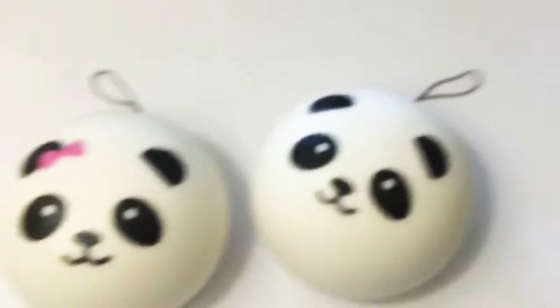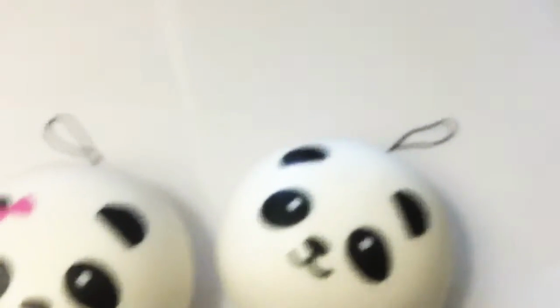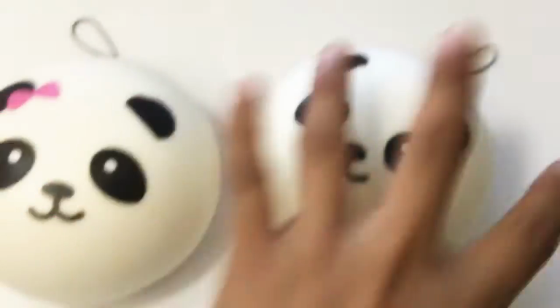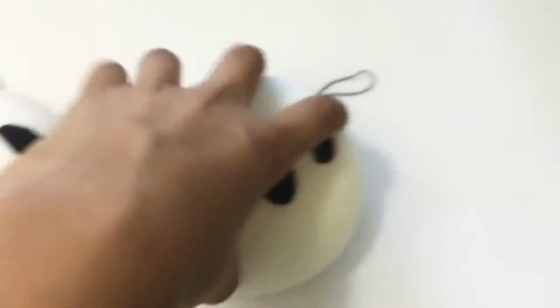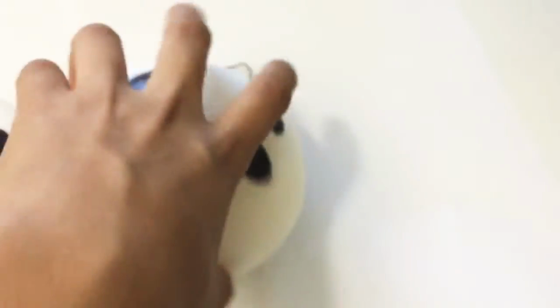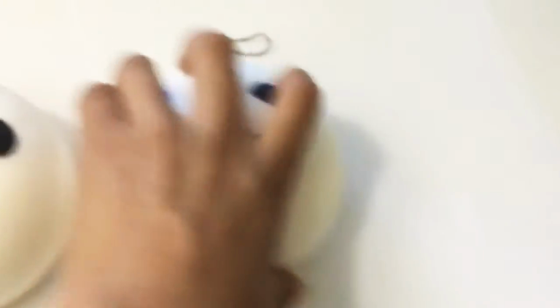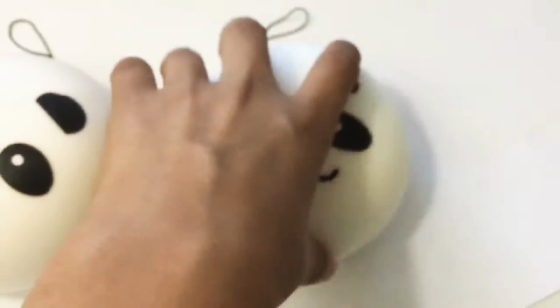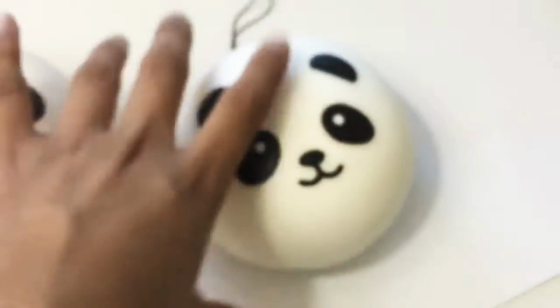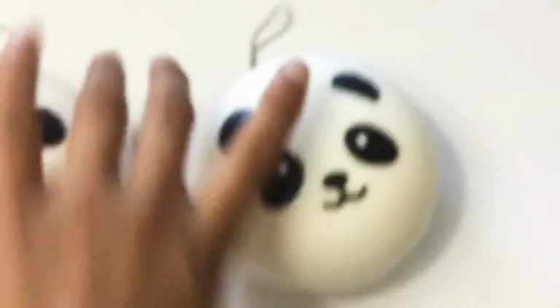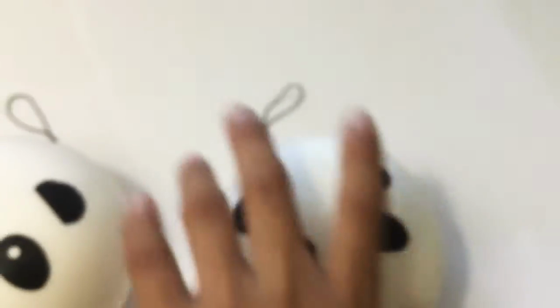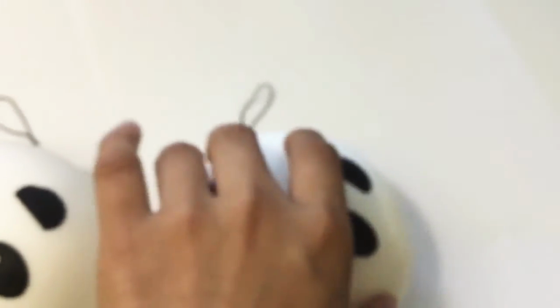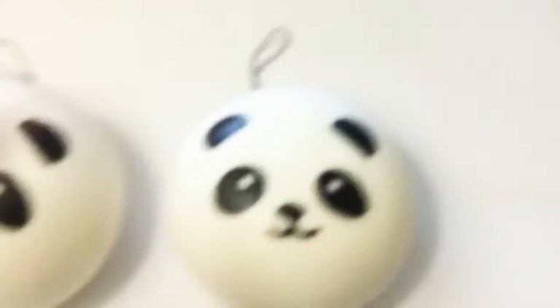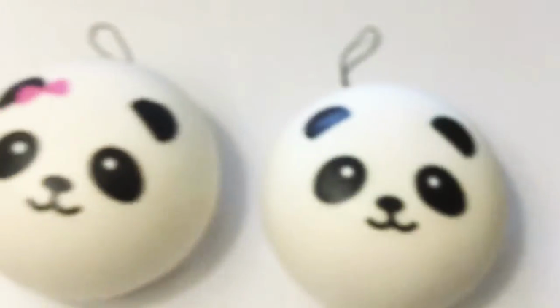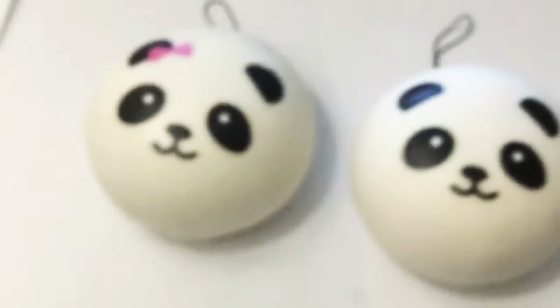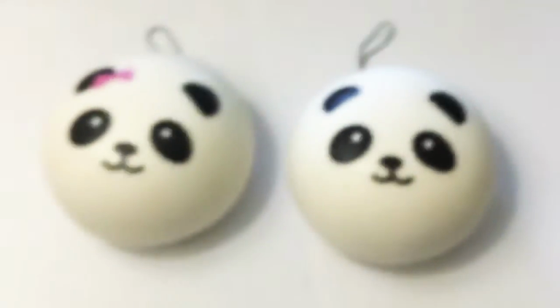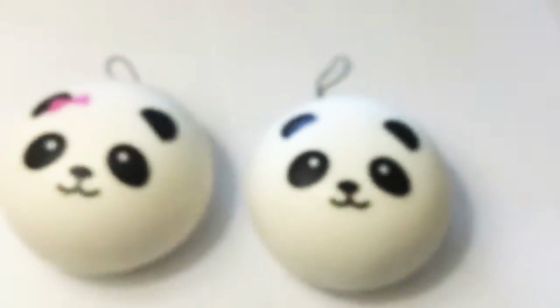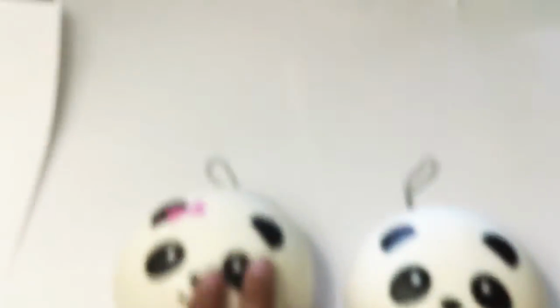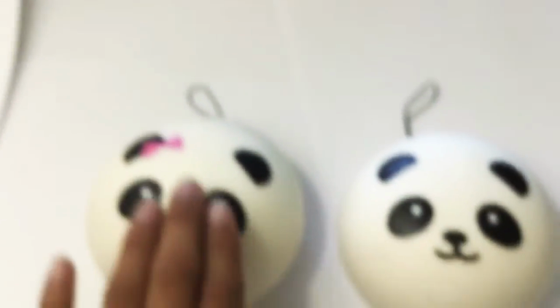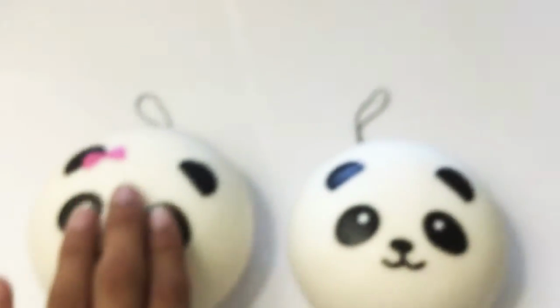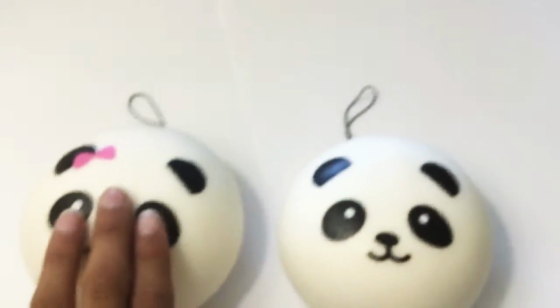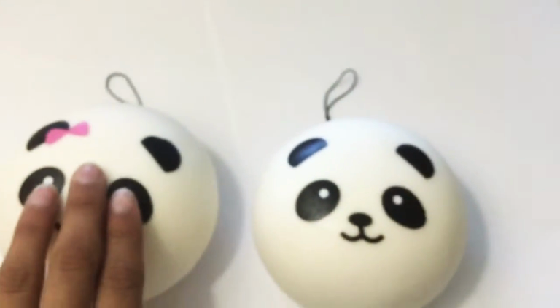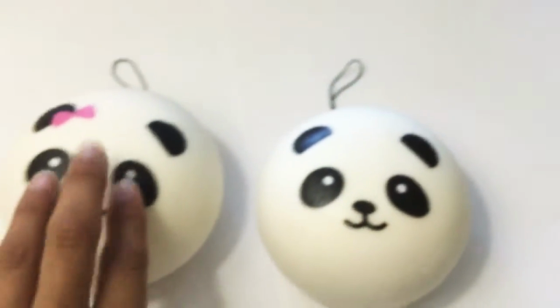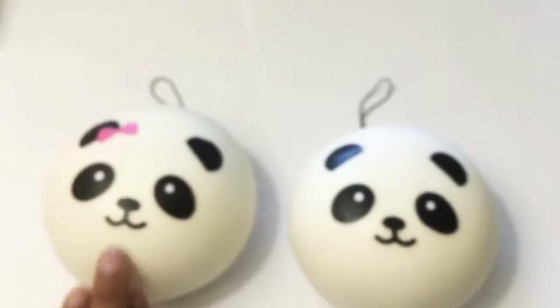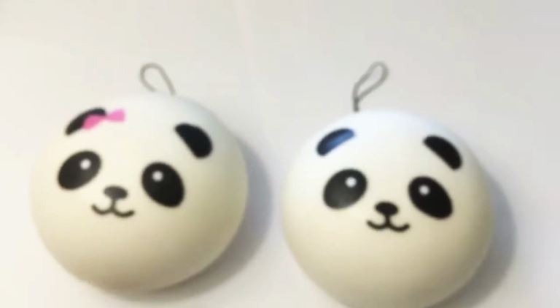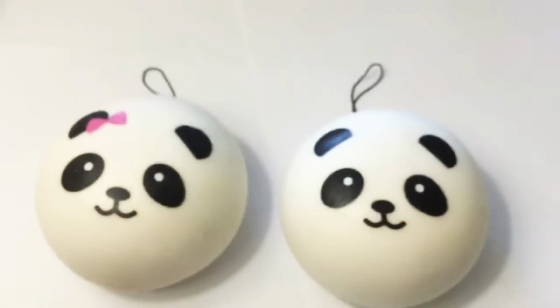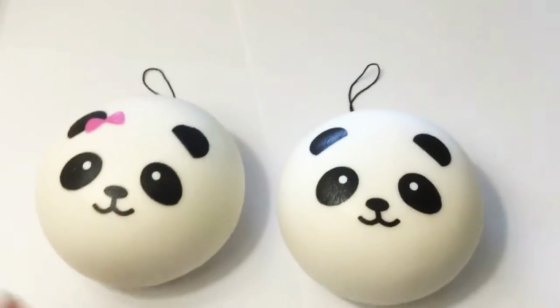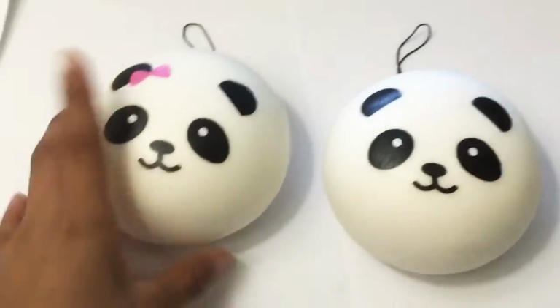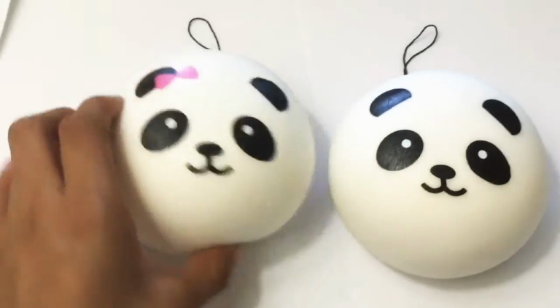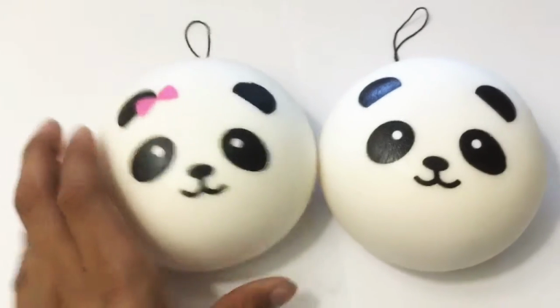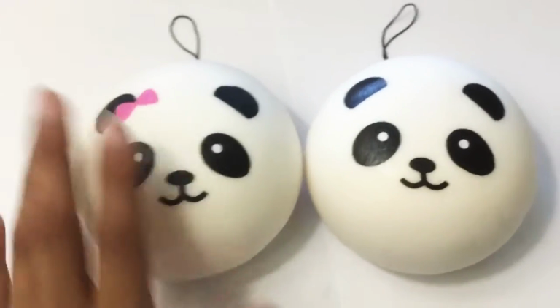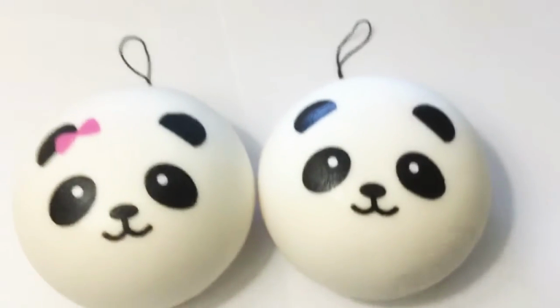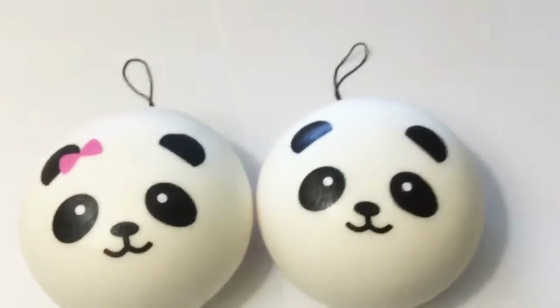Welcome to my channel! So I got my panda buns today. These are my panda buns I got. I got them finally today. So I got the set of panda buns.